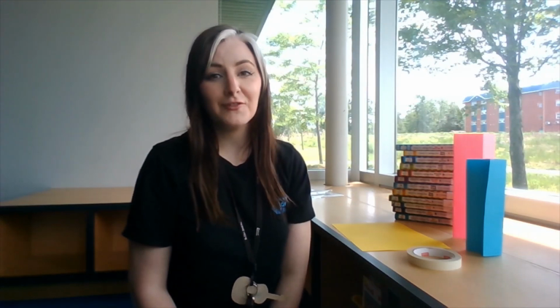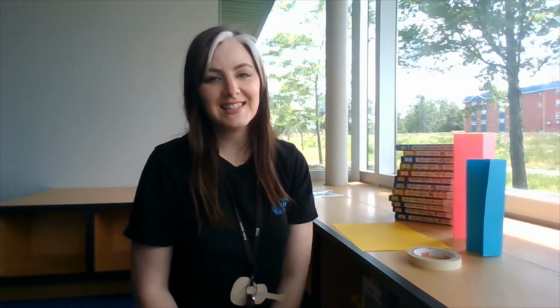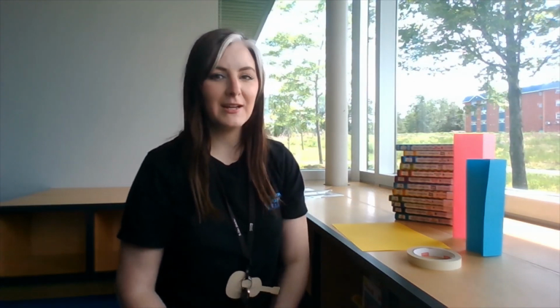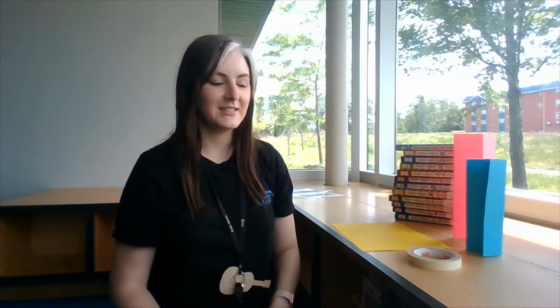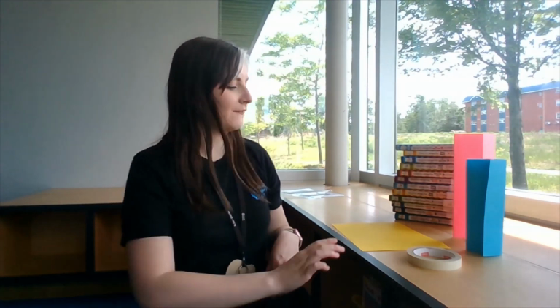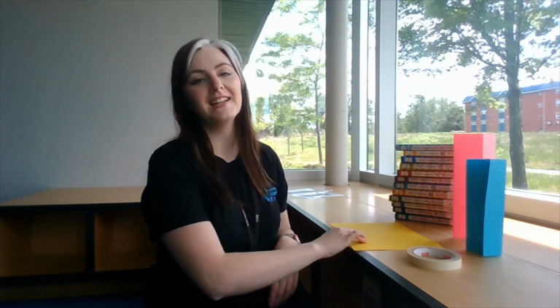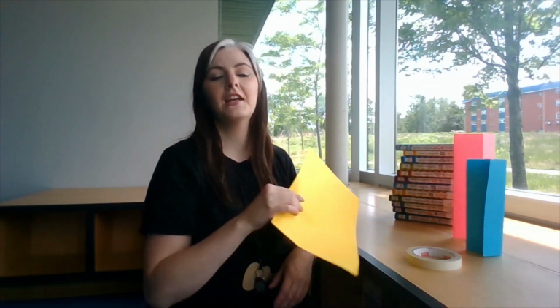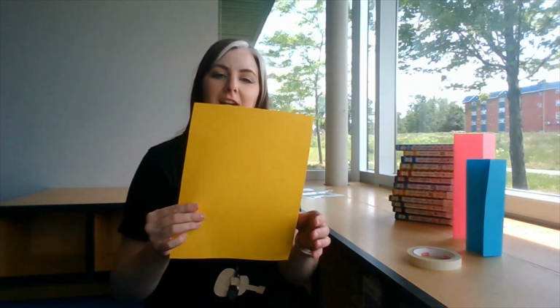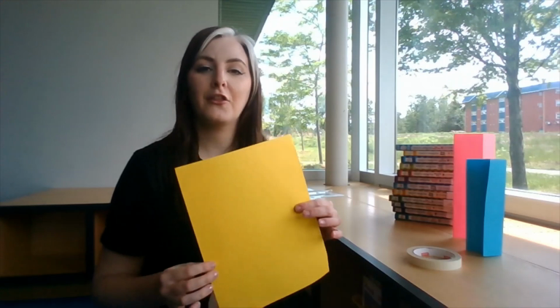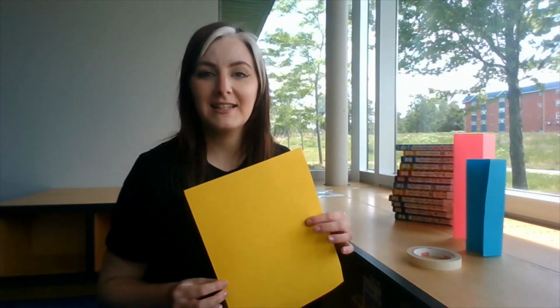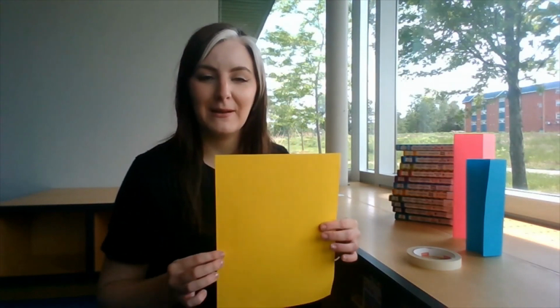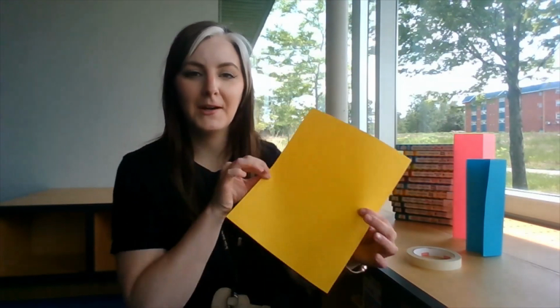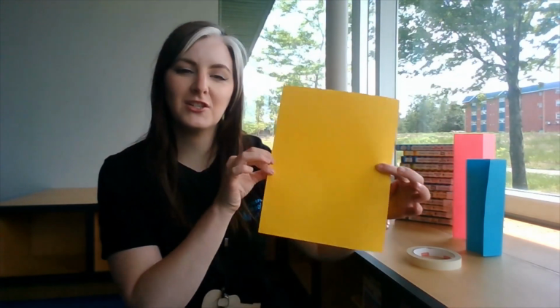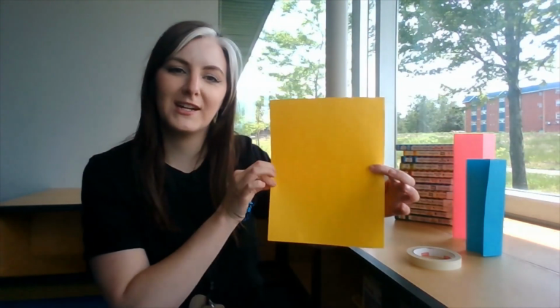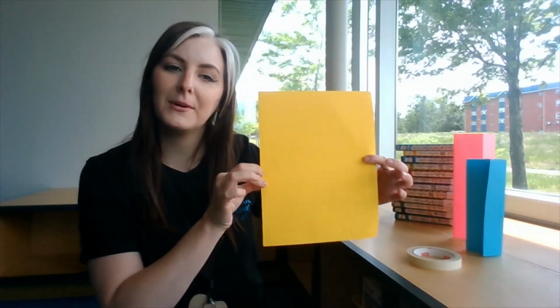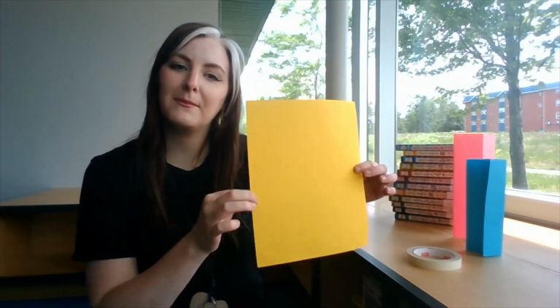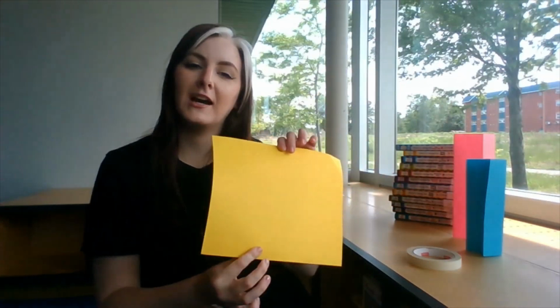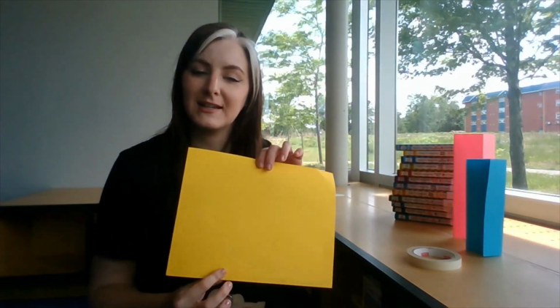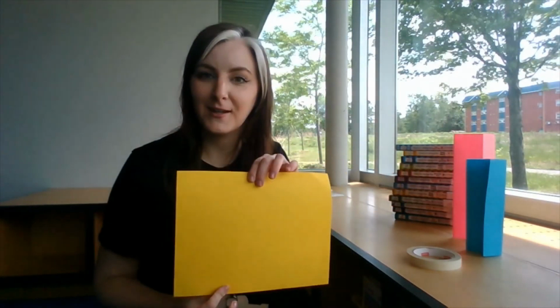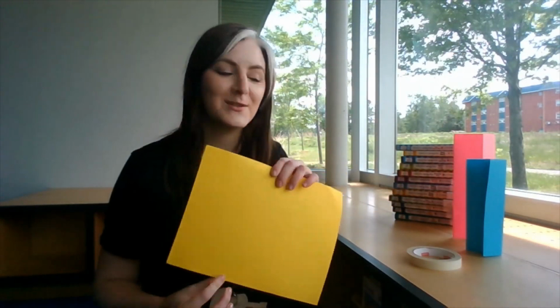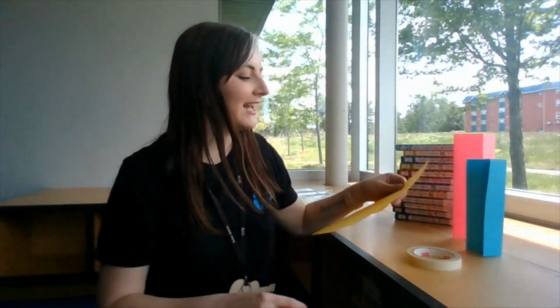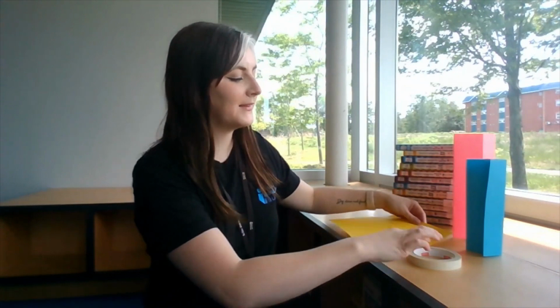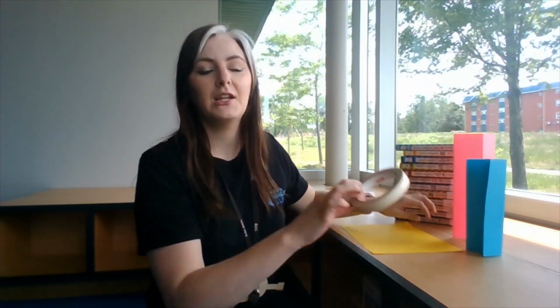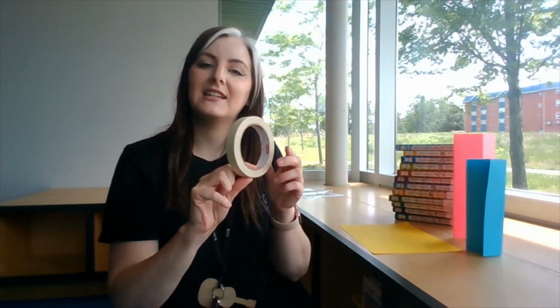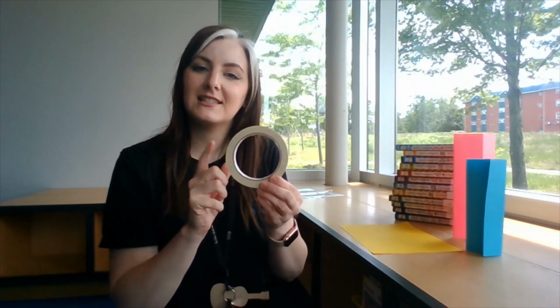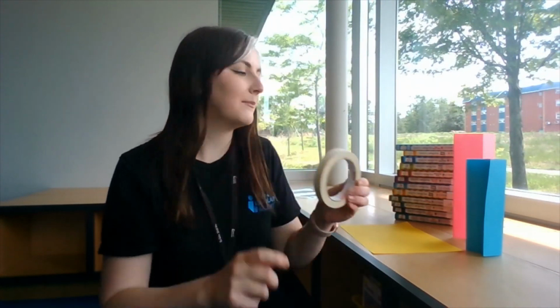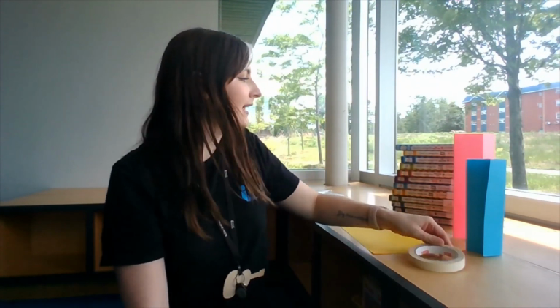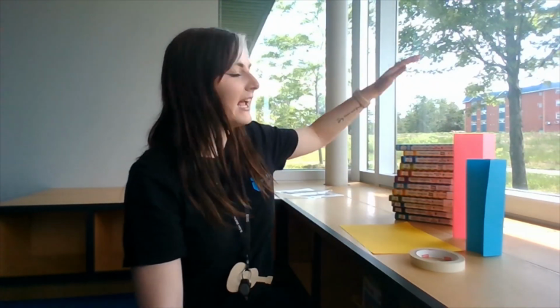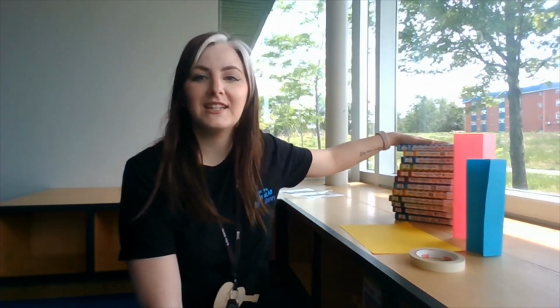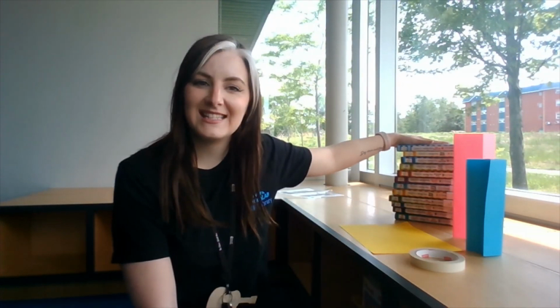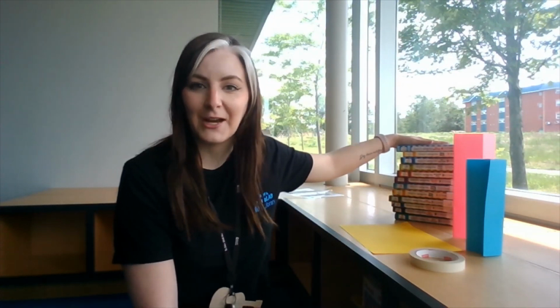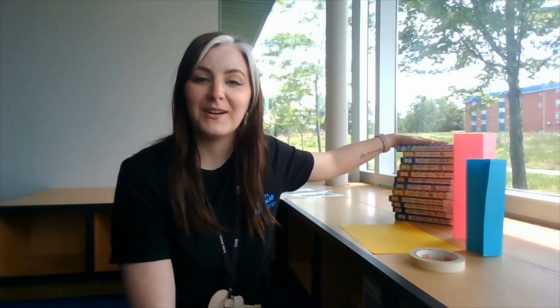For today's experiment, you're going to need a few things. You're going to need three pieces of paper — this is just regular printer paper, I just picked some fun colors today. You will need some tape, and you will need a stack of books.